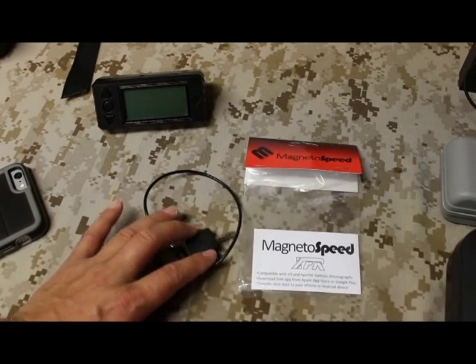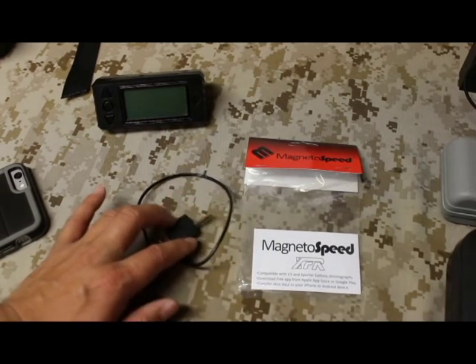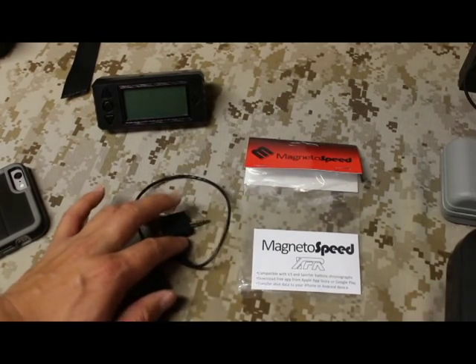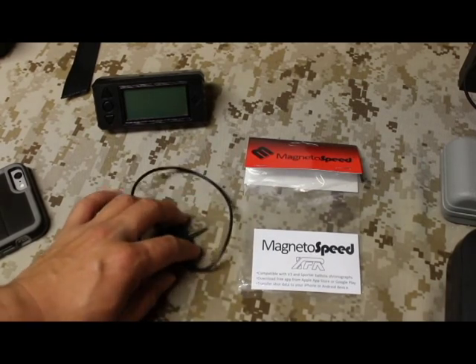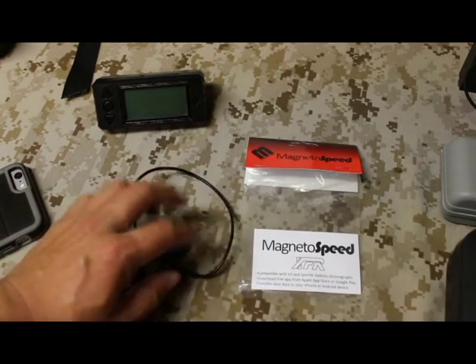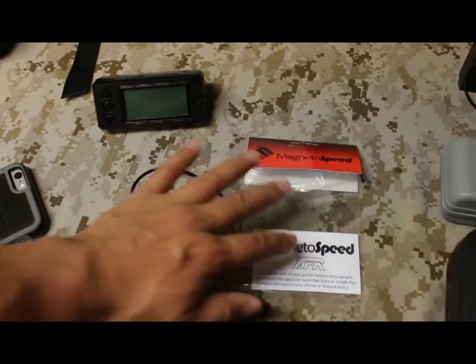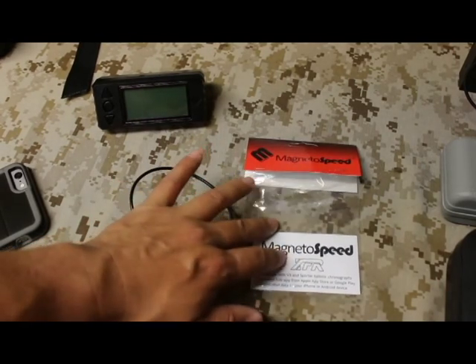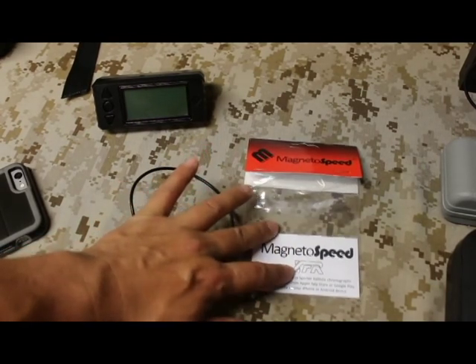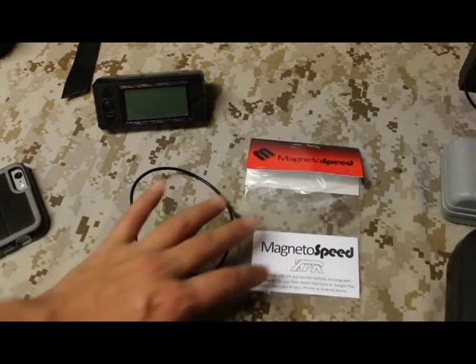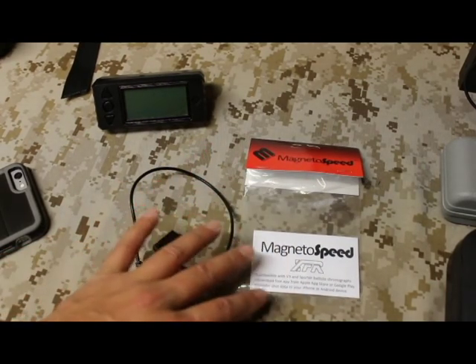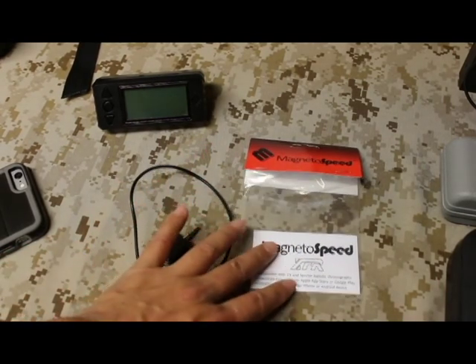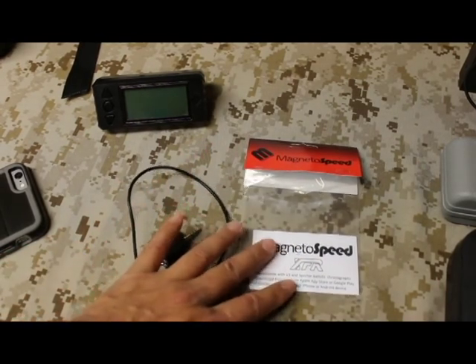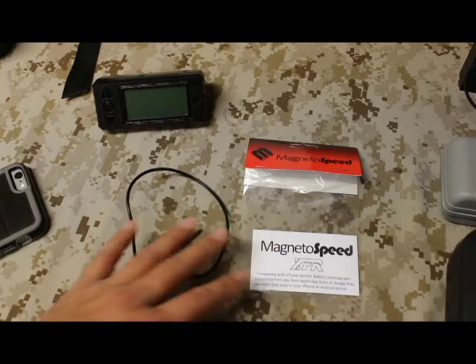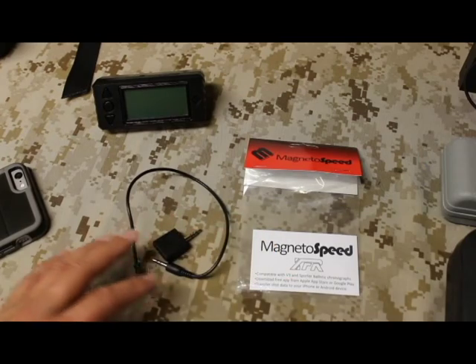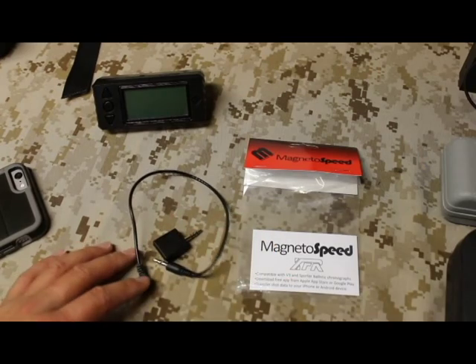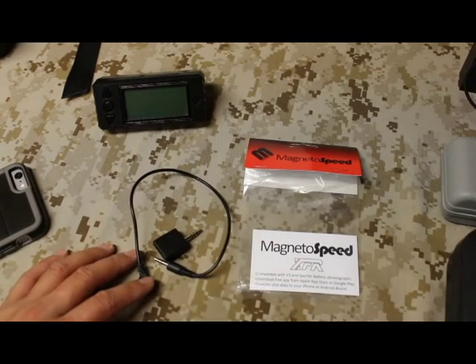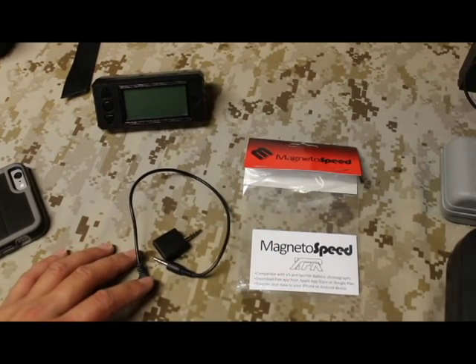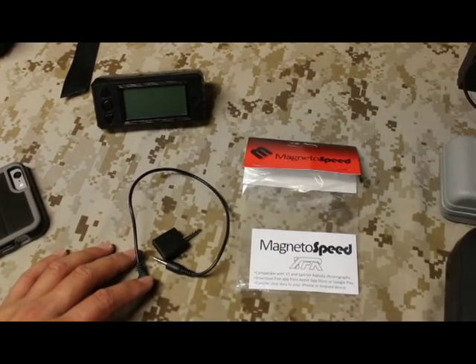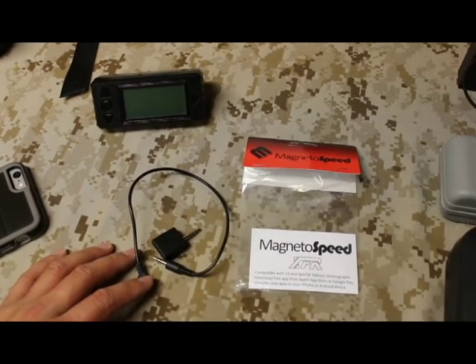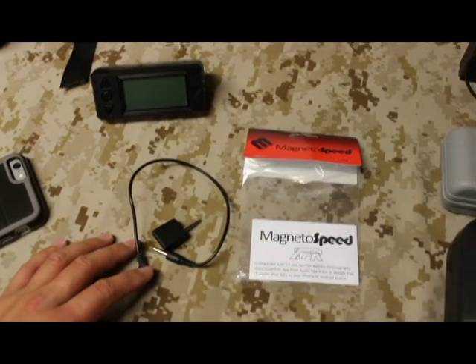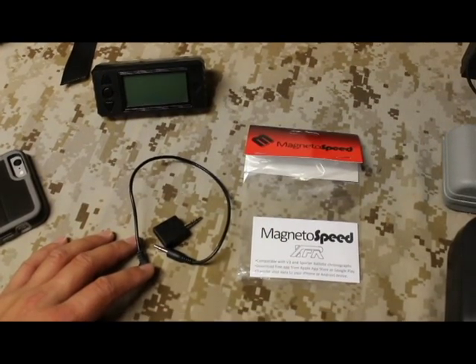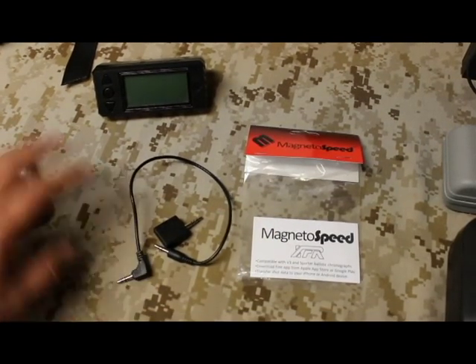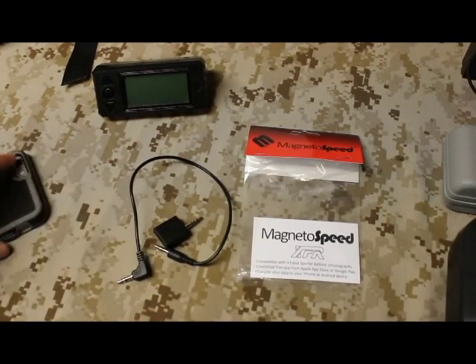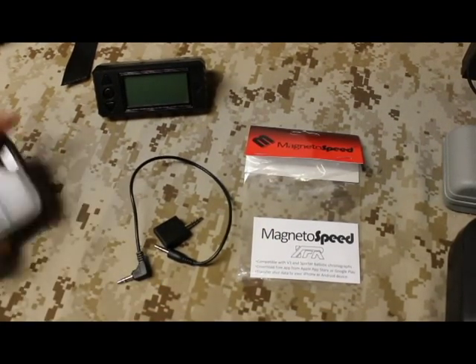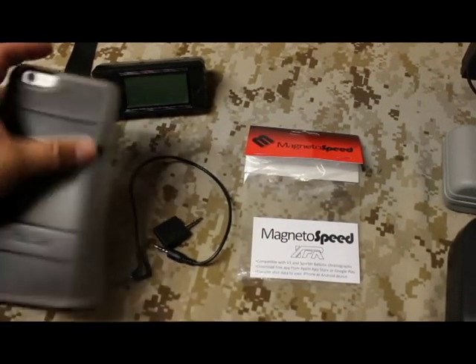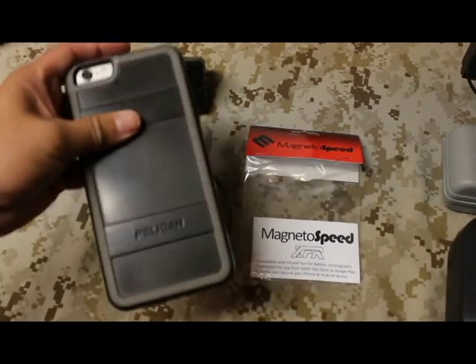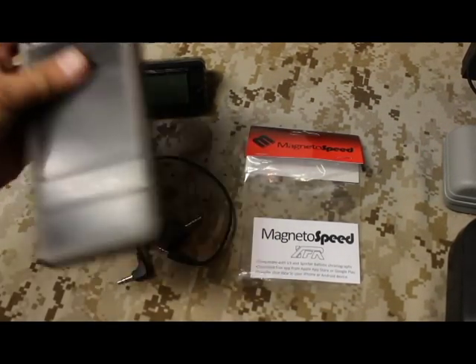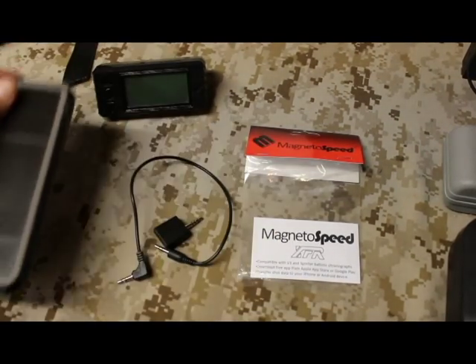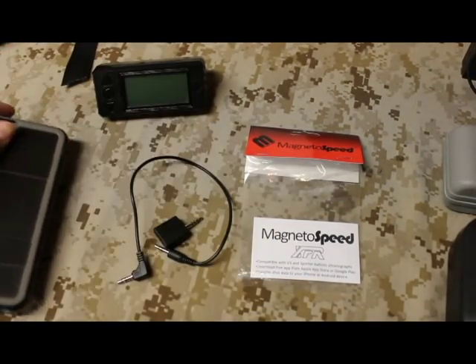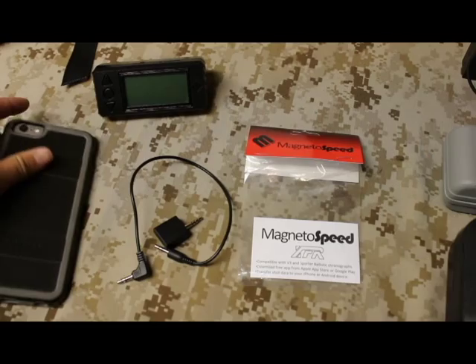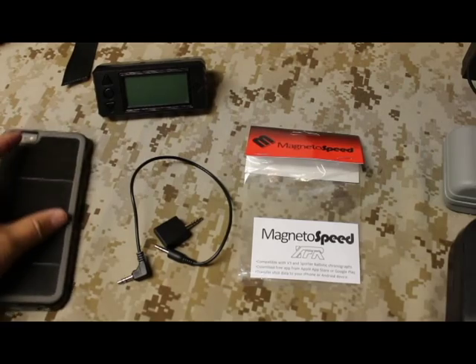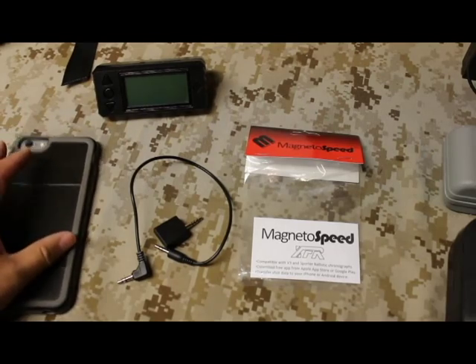This accessory is fairly new — as of last month I believe it shipped April 15th or April 20th of 2015, so very, very new. I believe I received it a few days after that, and I was excited to get it and give you guys a video review.